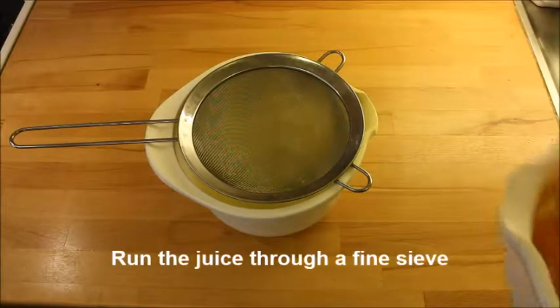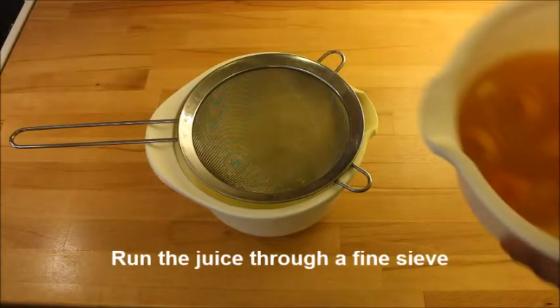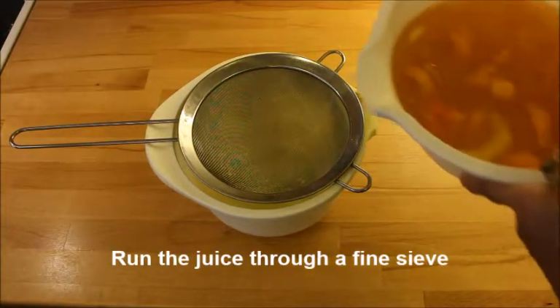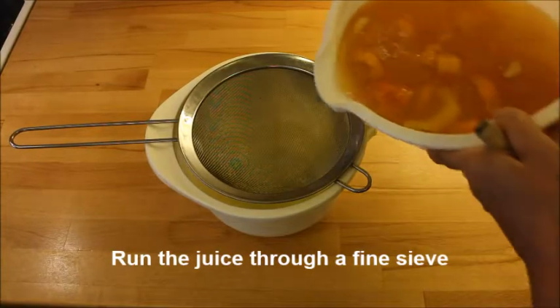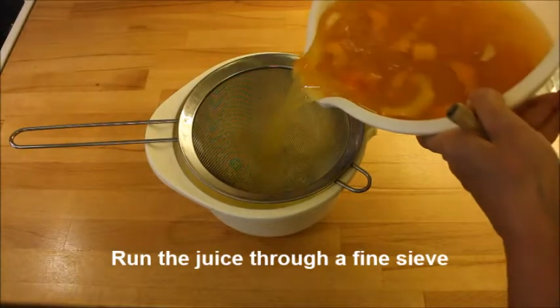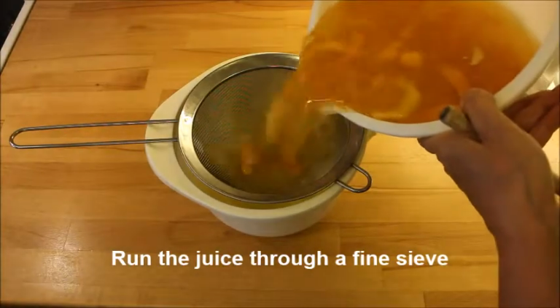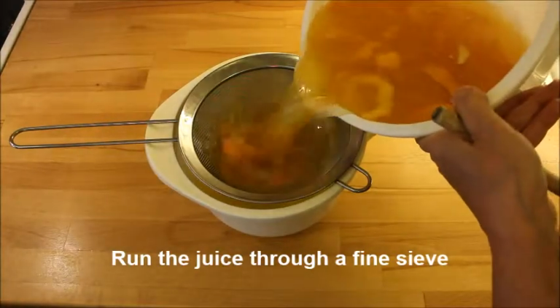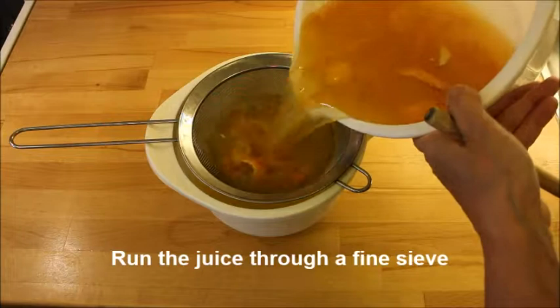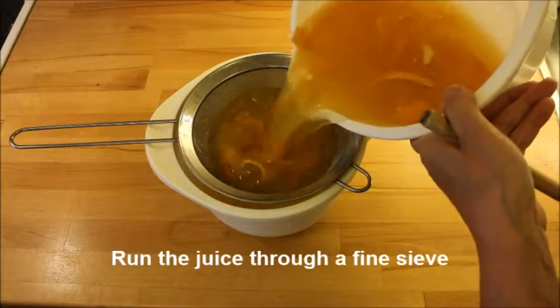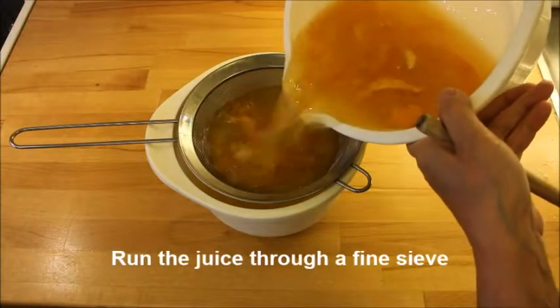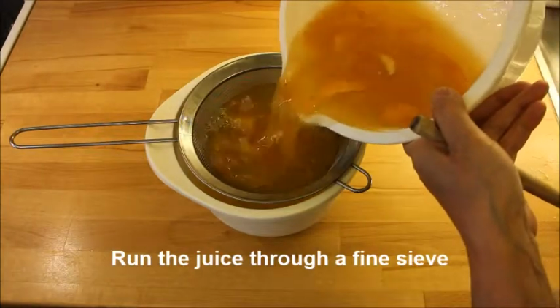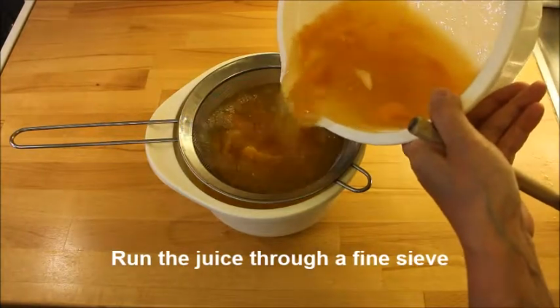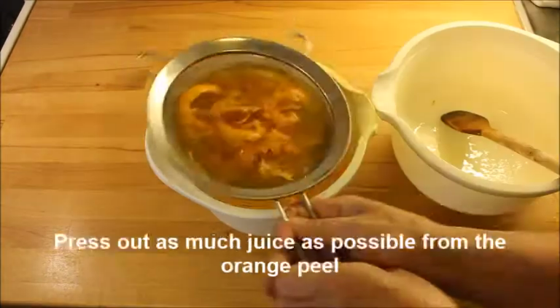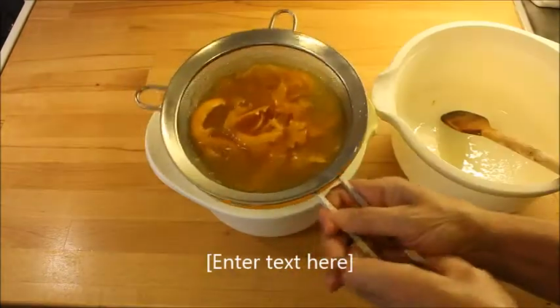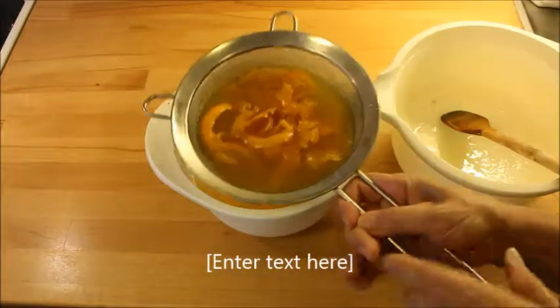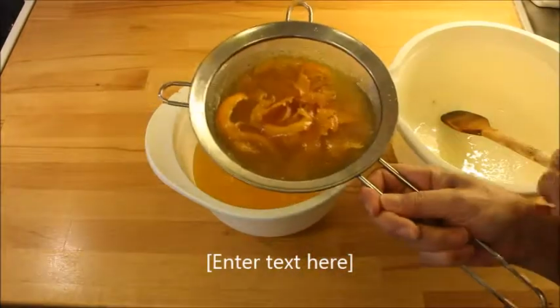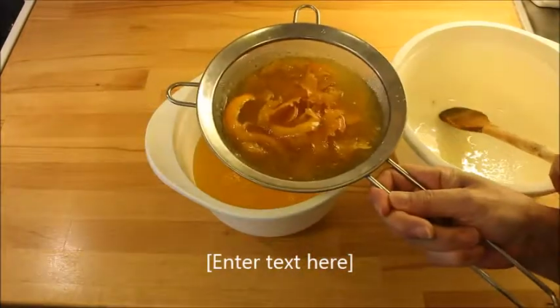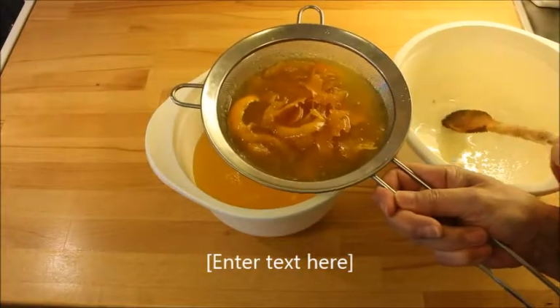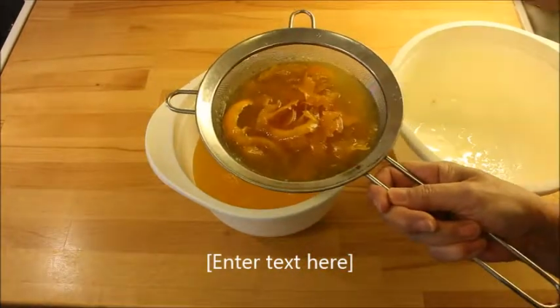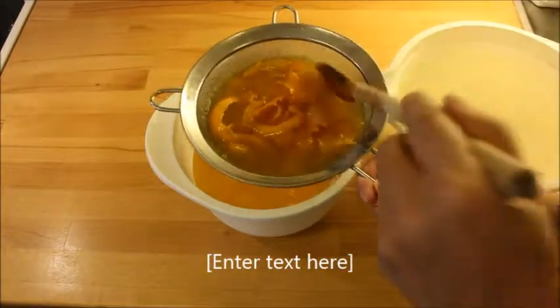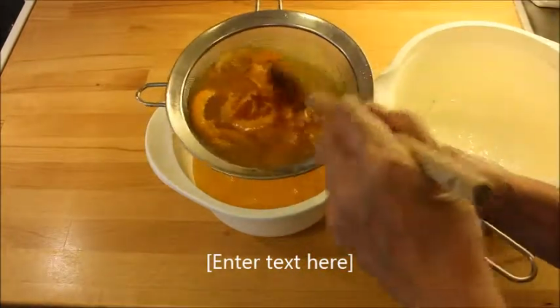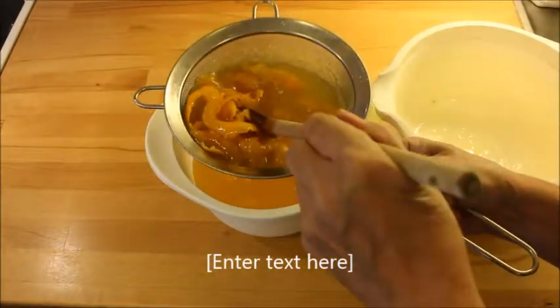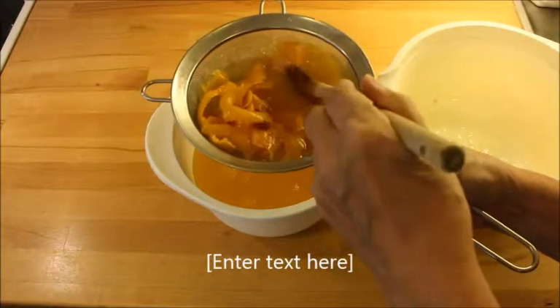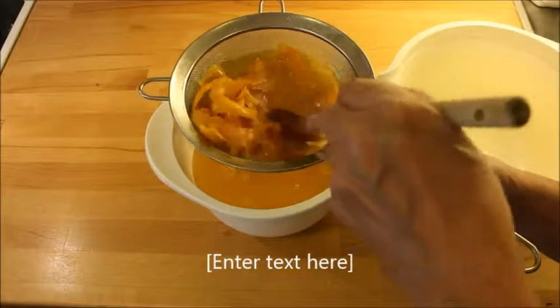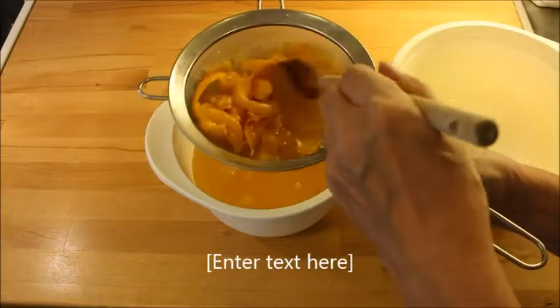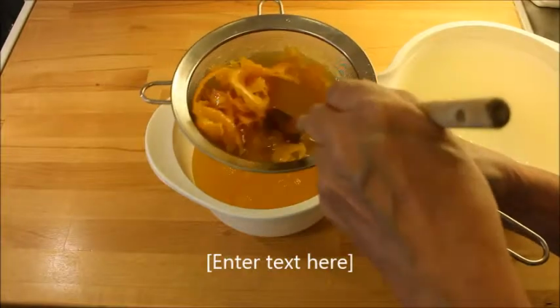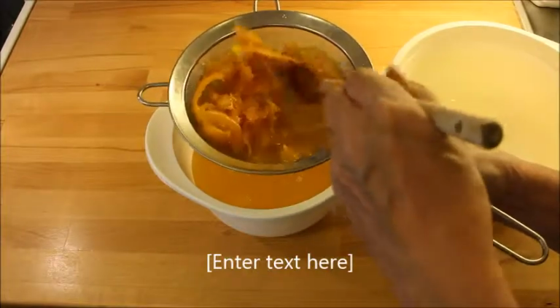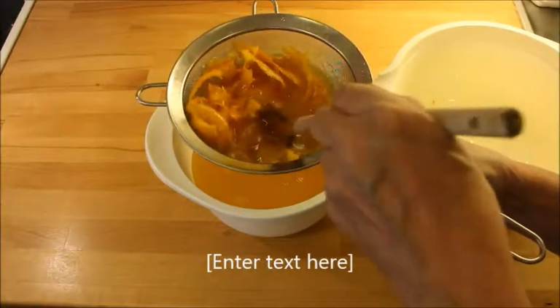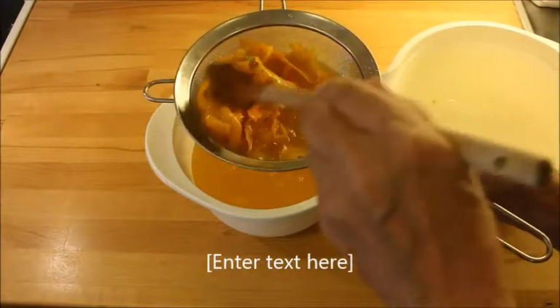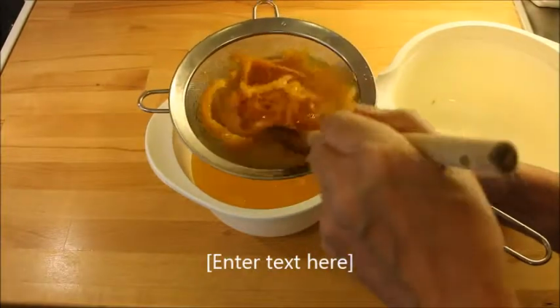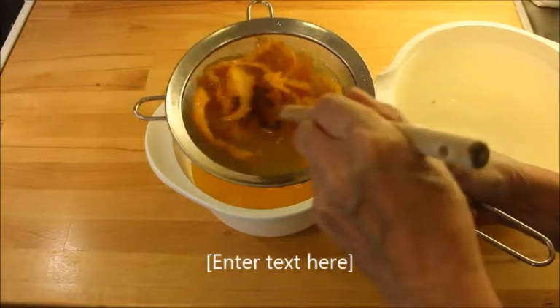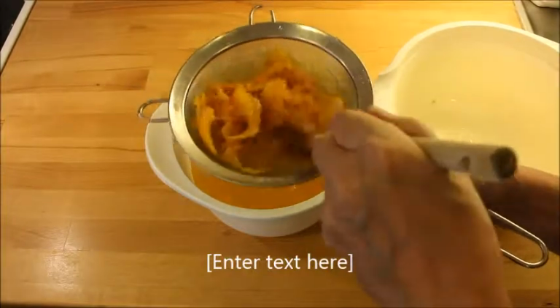Then you run the juice through a very fine sieve and make sure to squeeze out all the good juice from the peels.